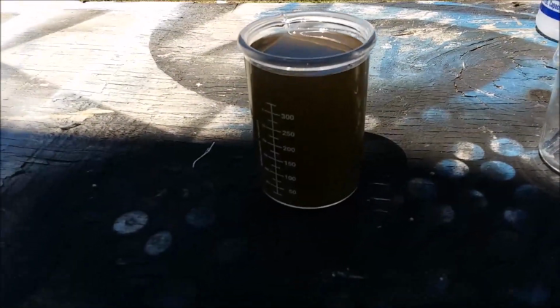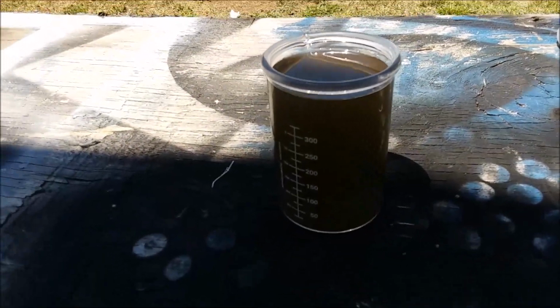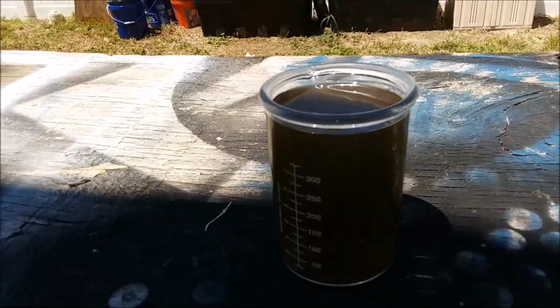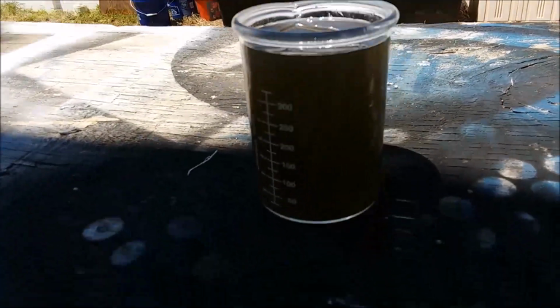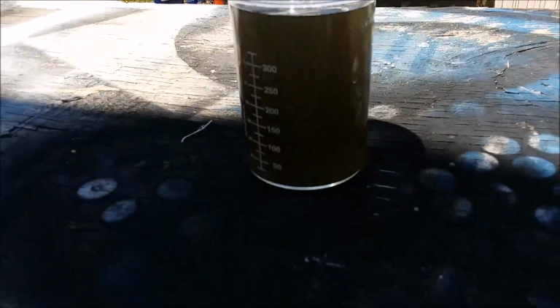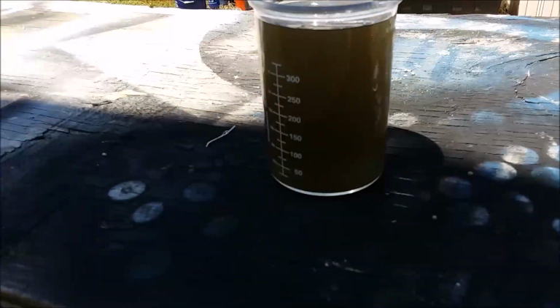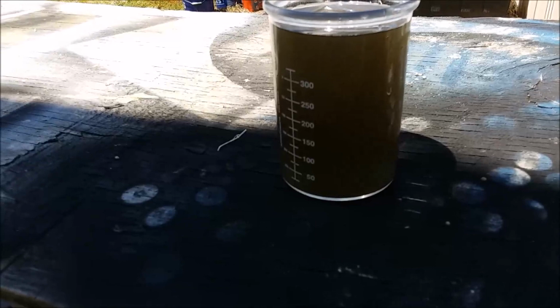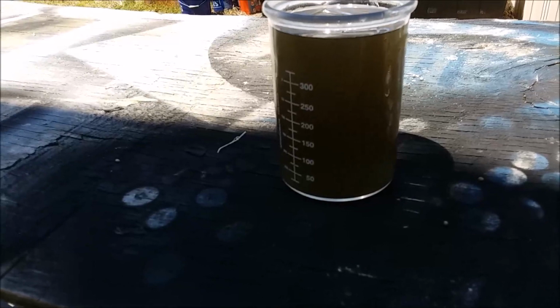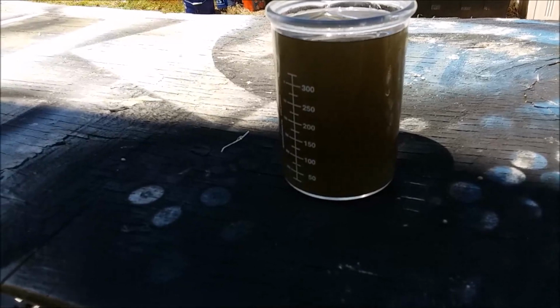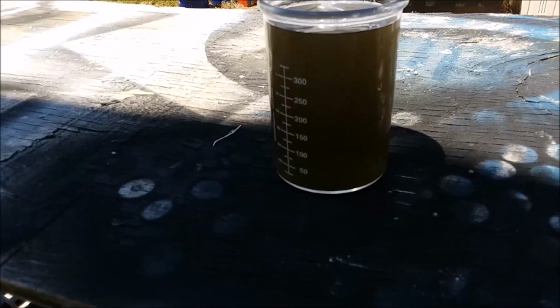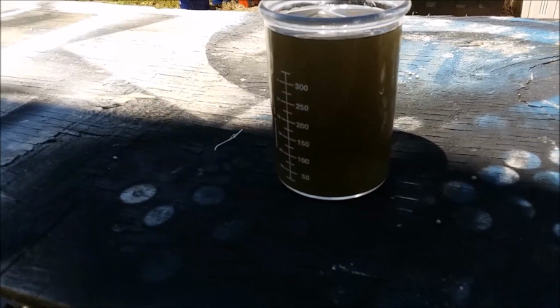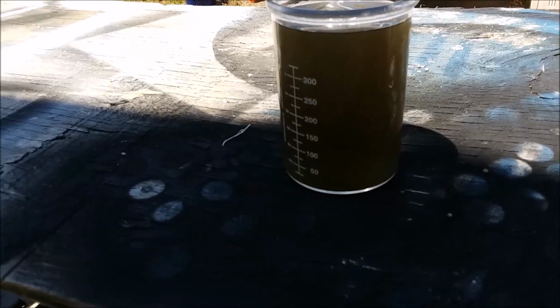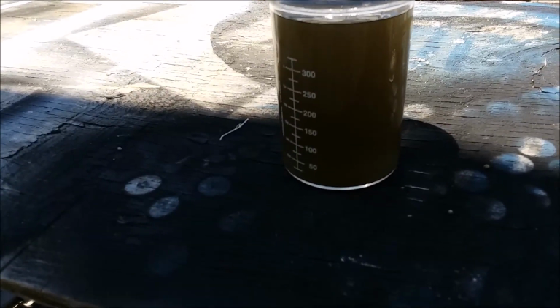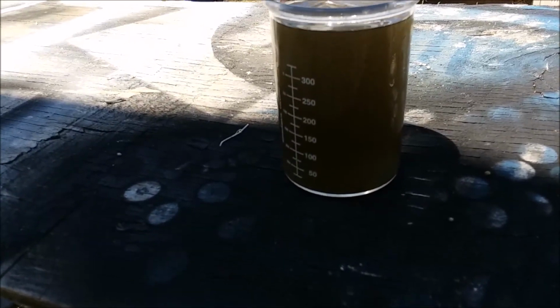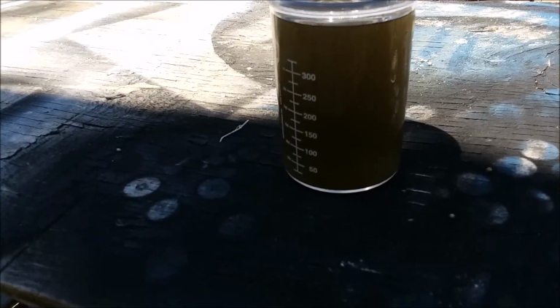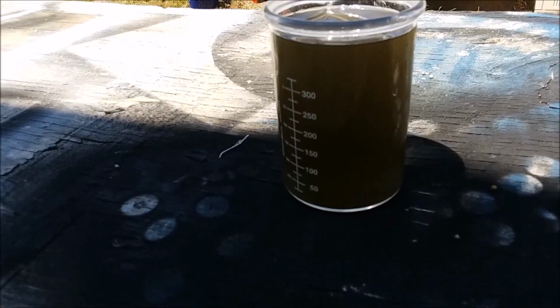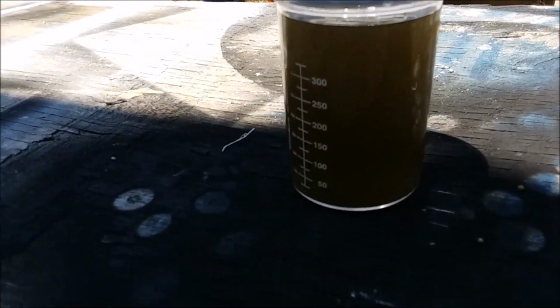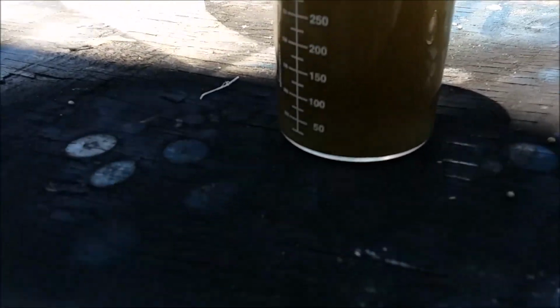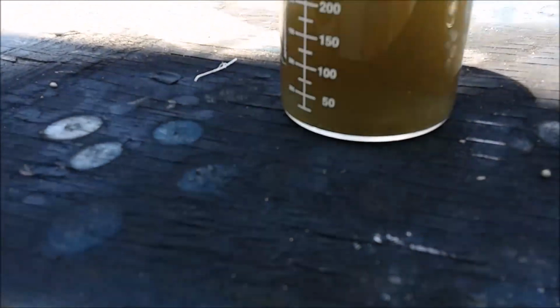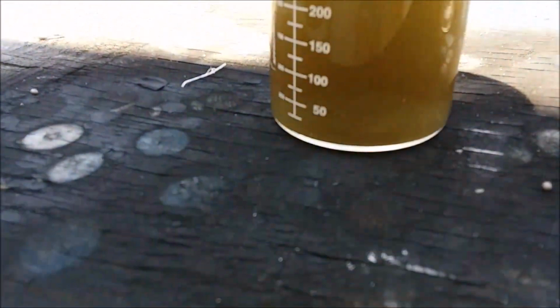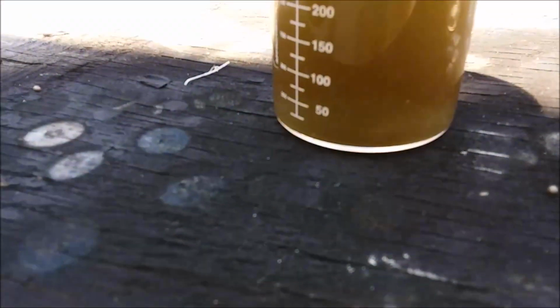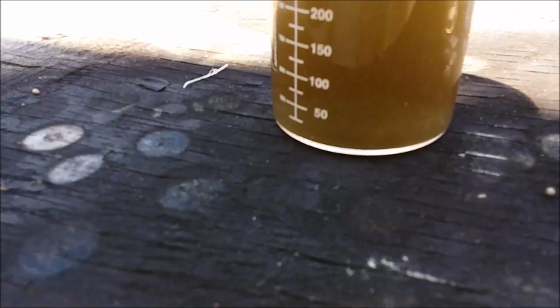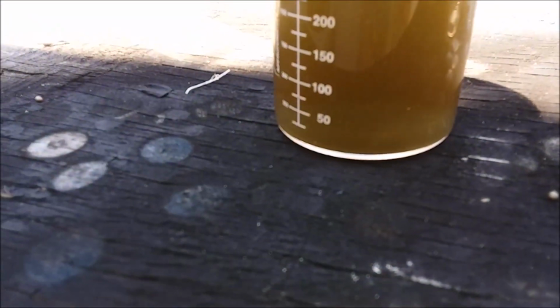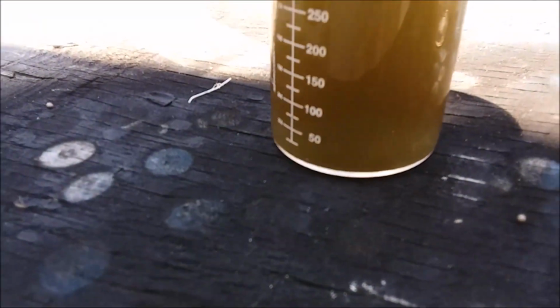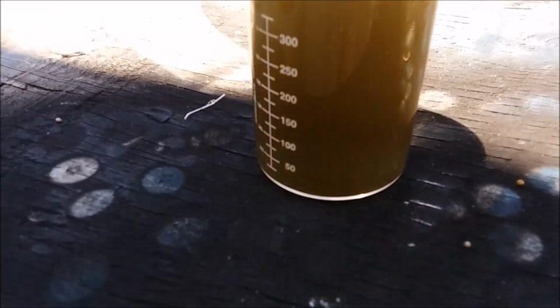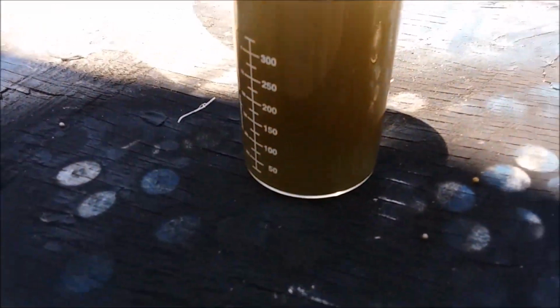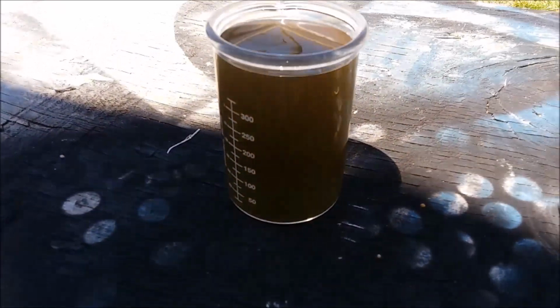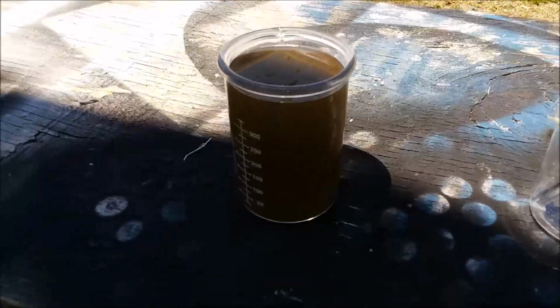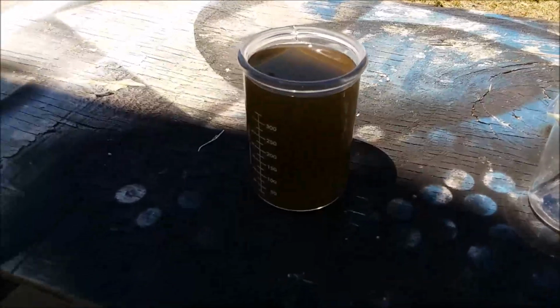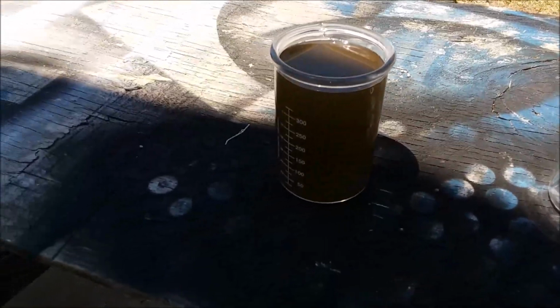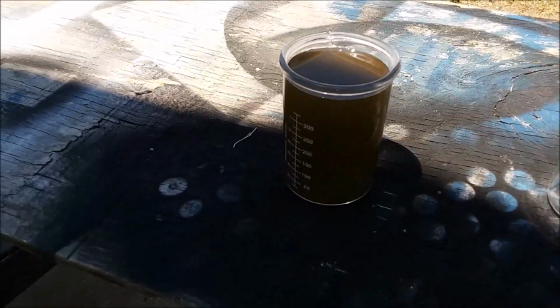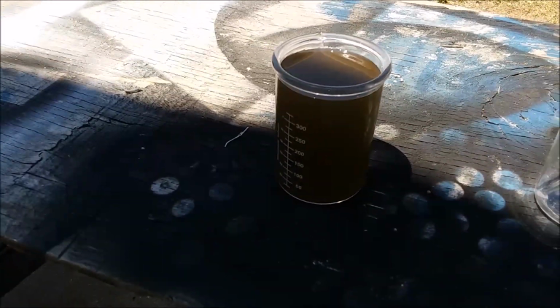Look how opaque that is though. I can see a fine powder collecting on the bottom. Excellent.